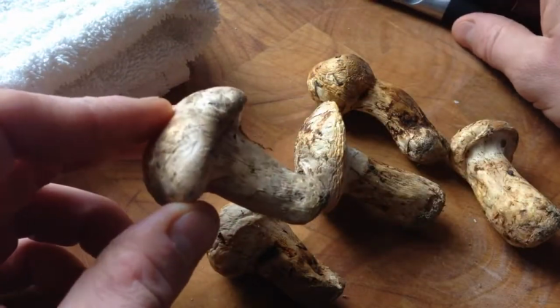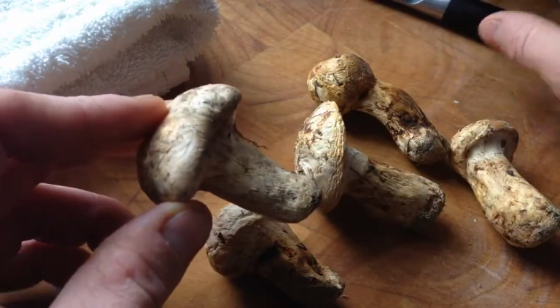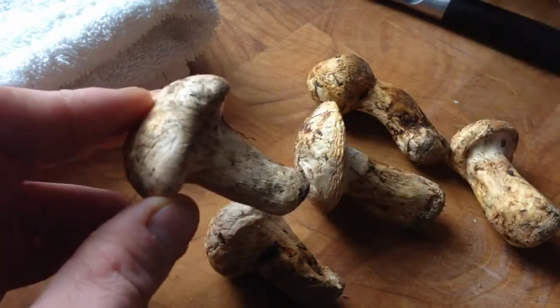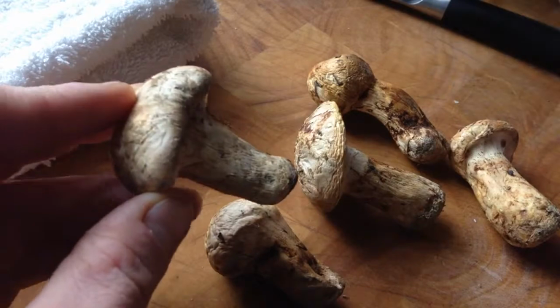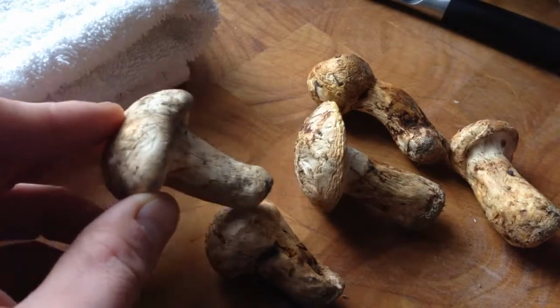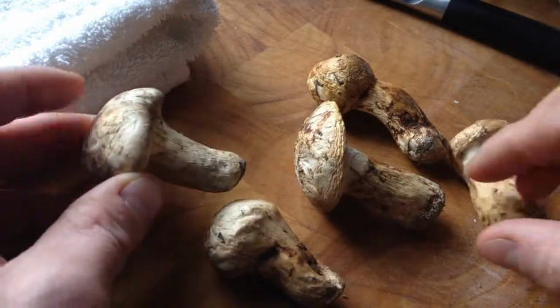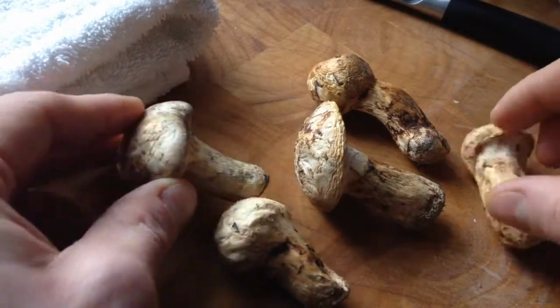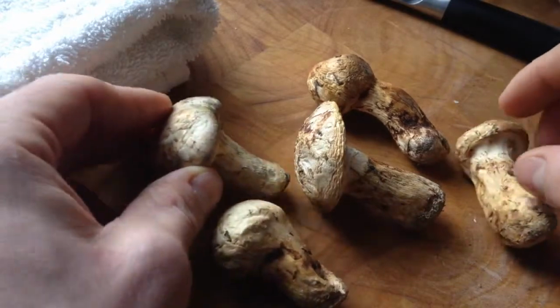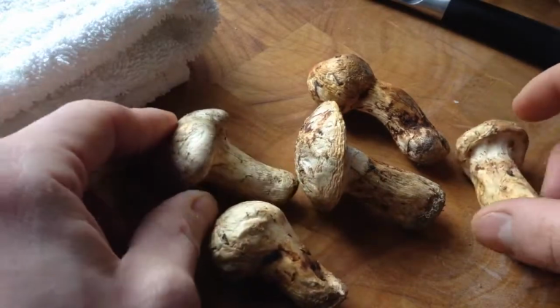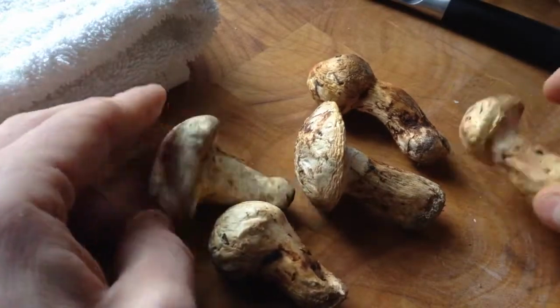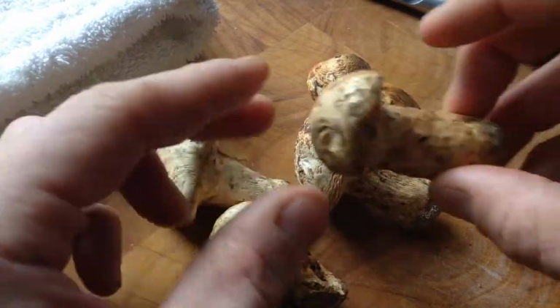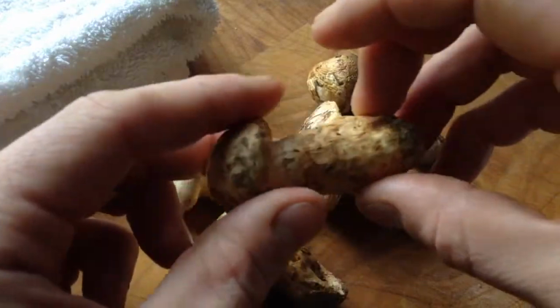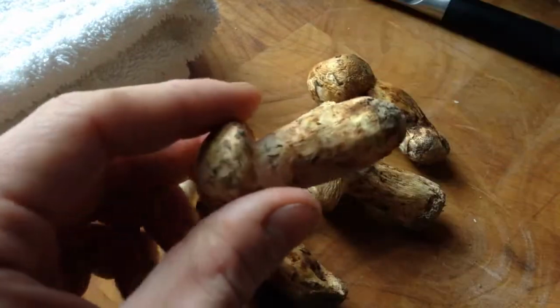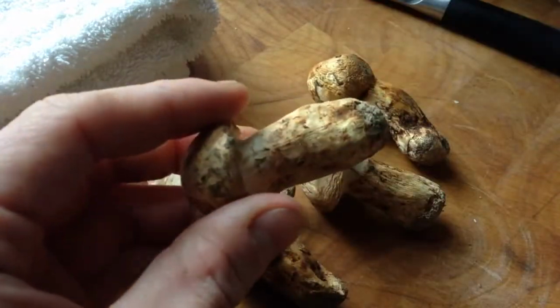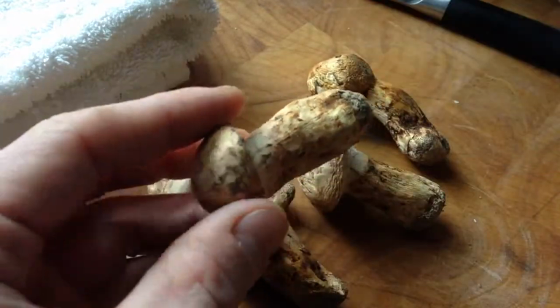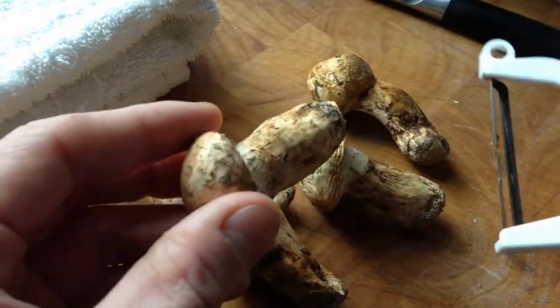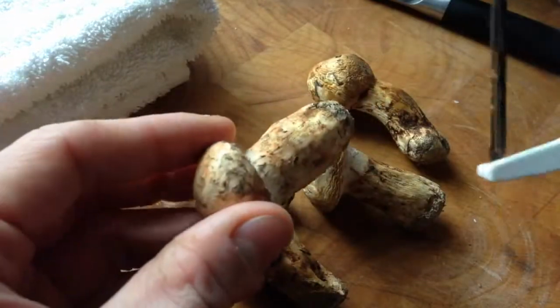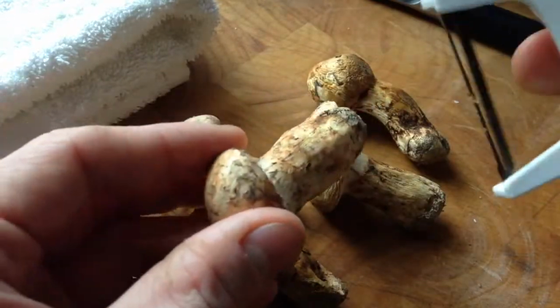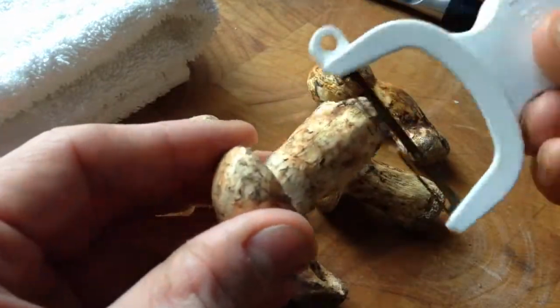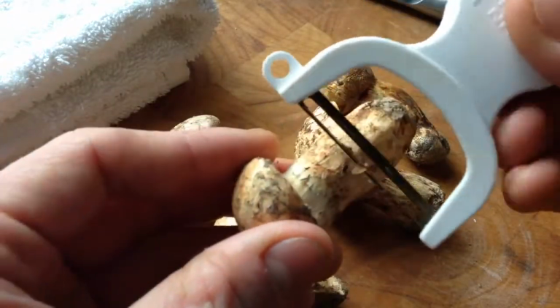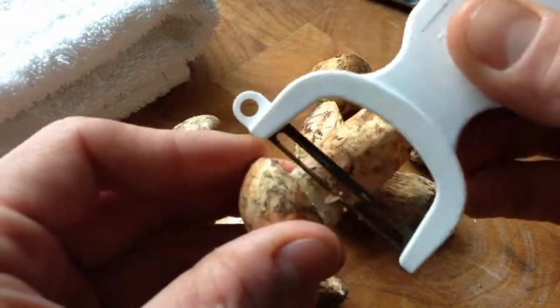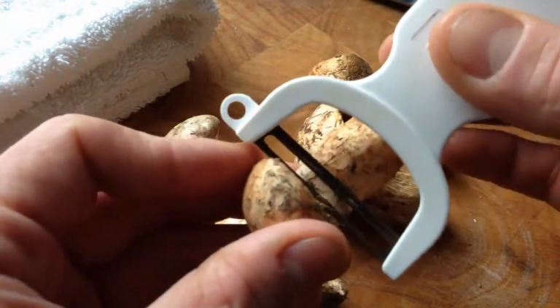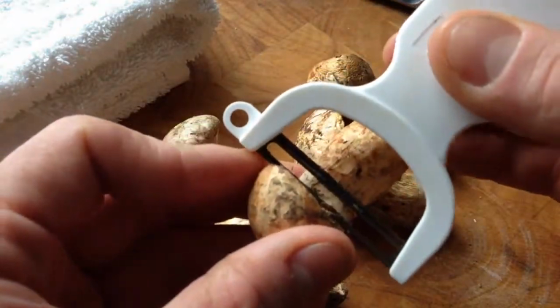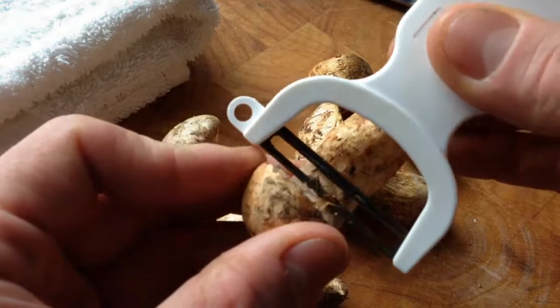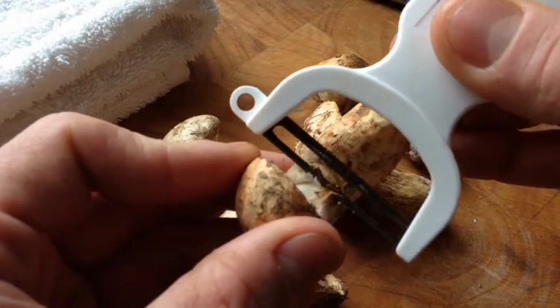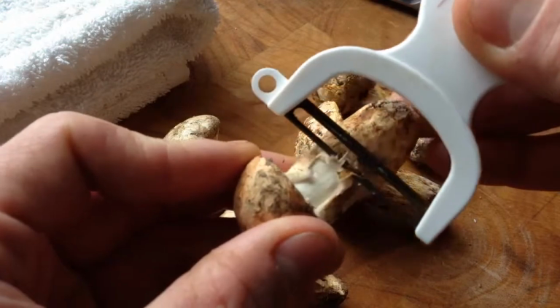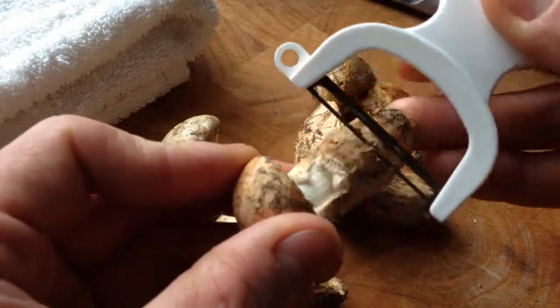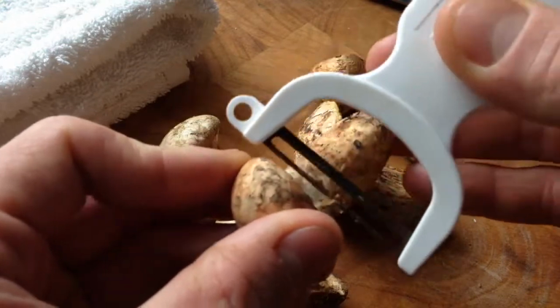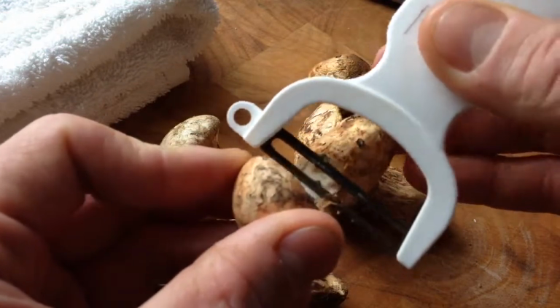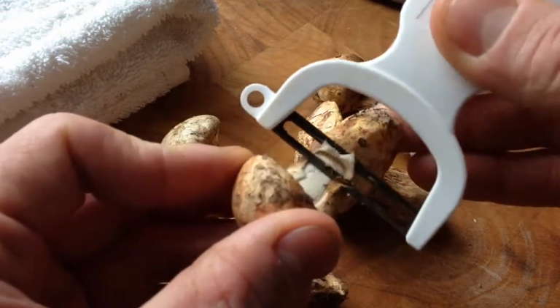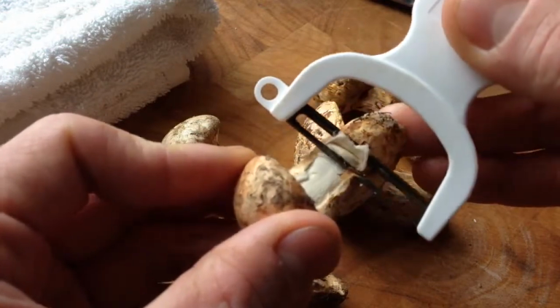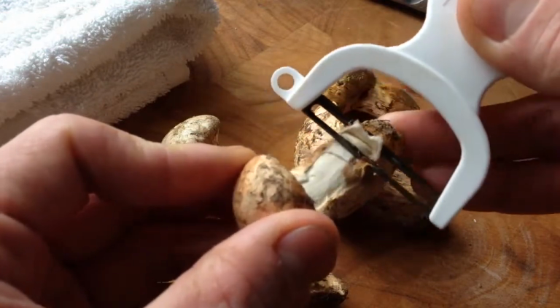Where you want to start is, I just like to start peeling them. Use a nice sharp vegetable peeler.